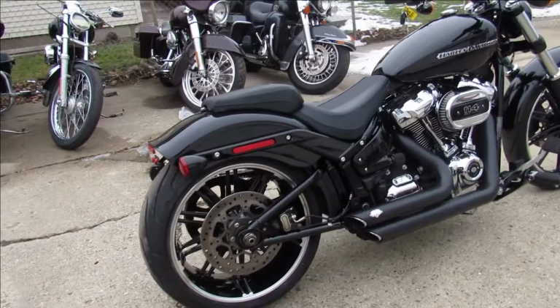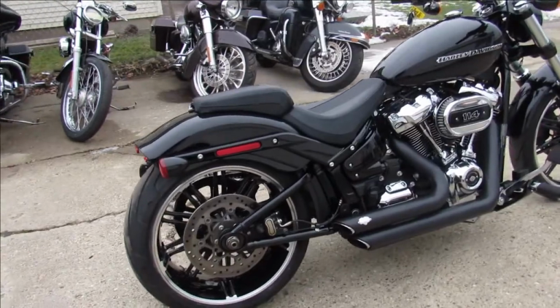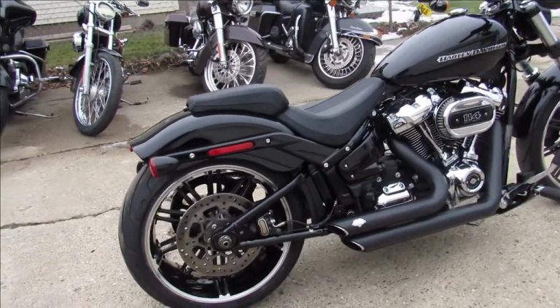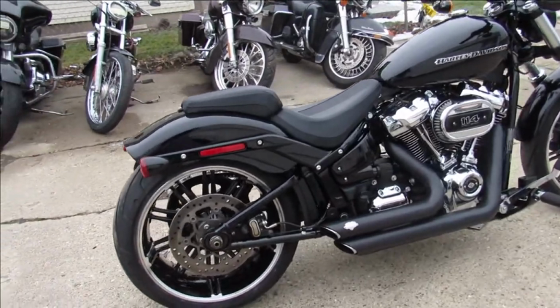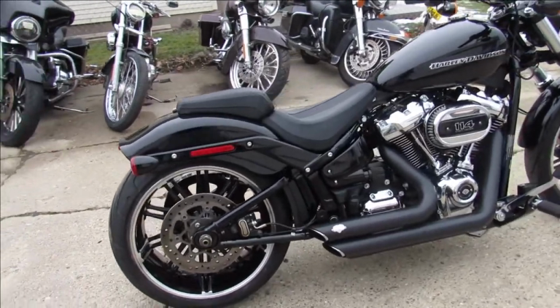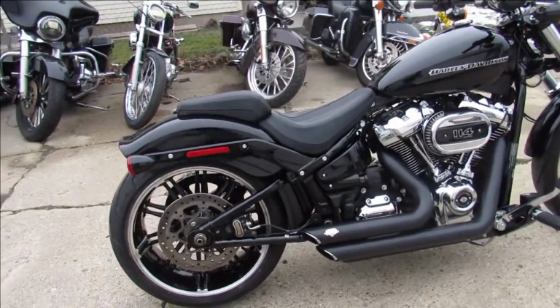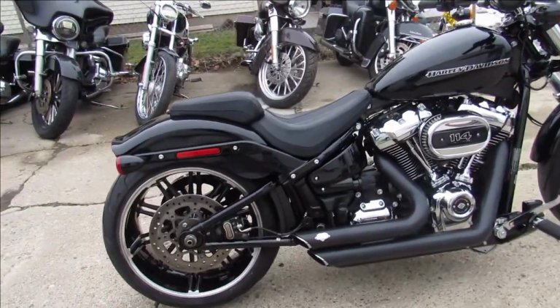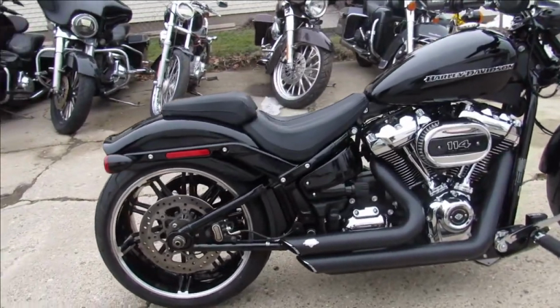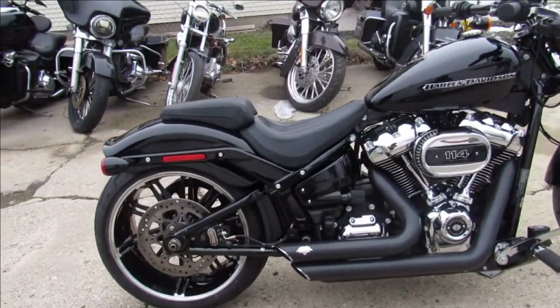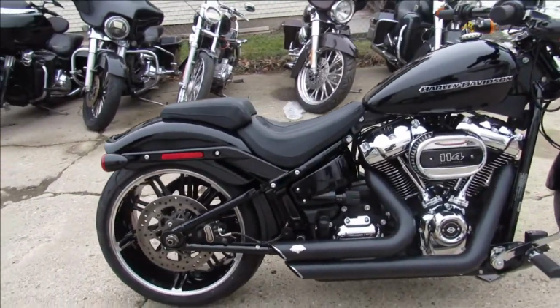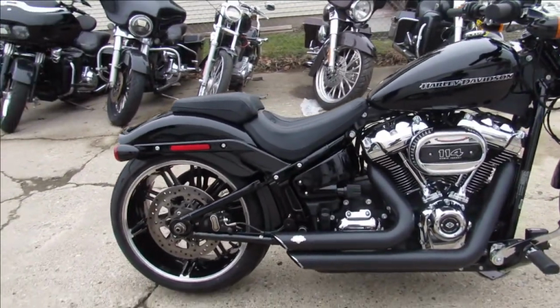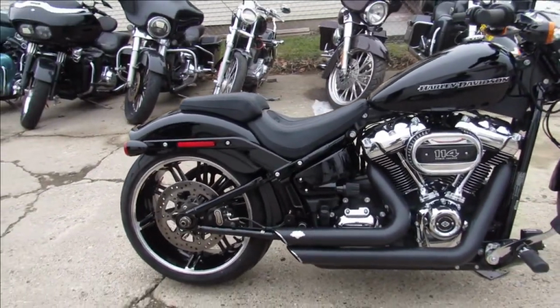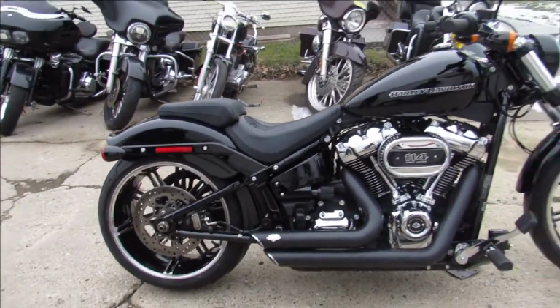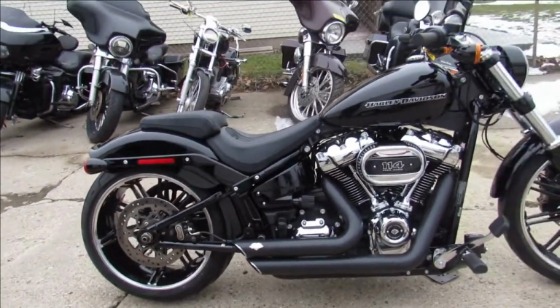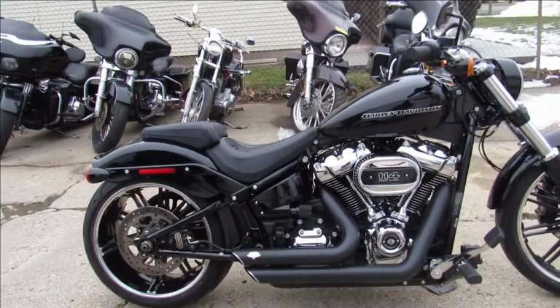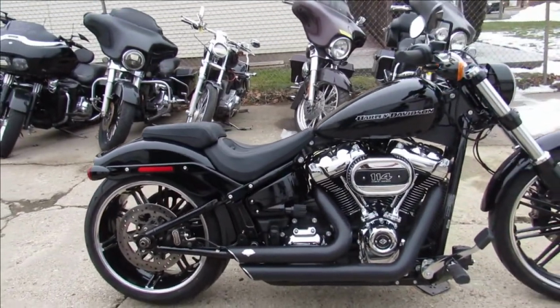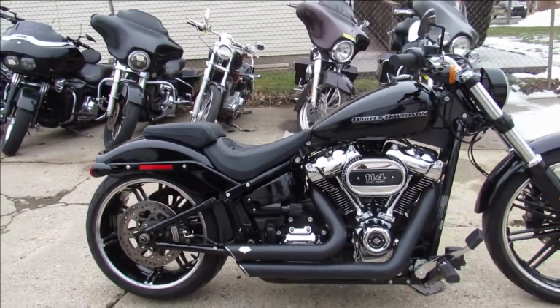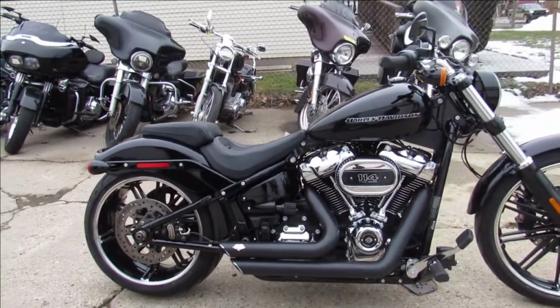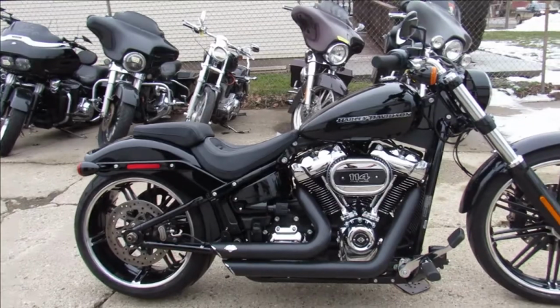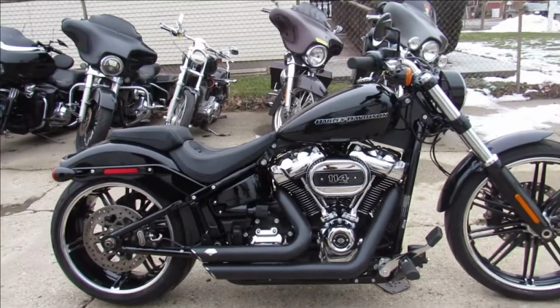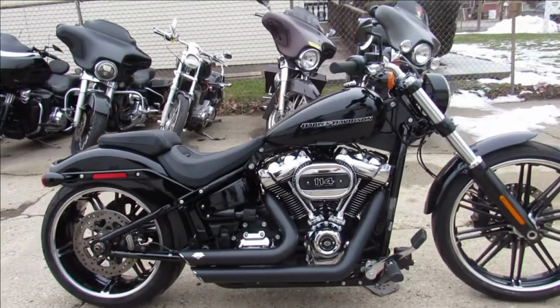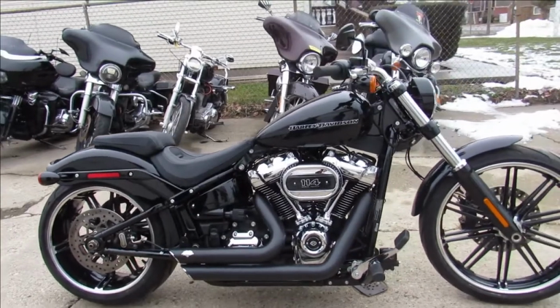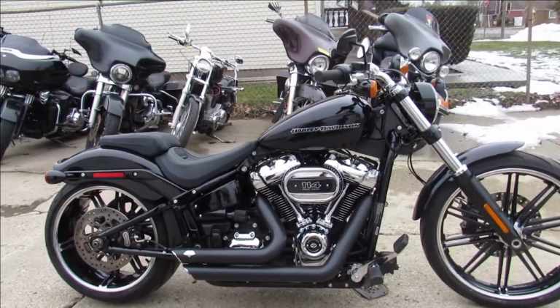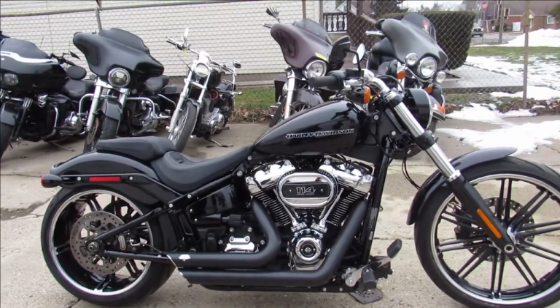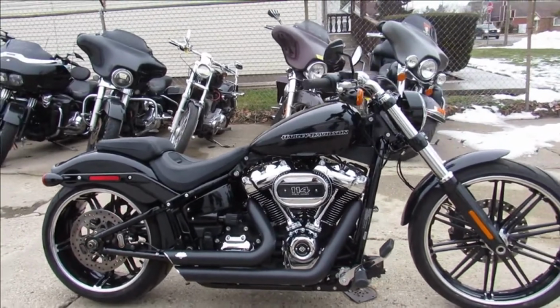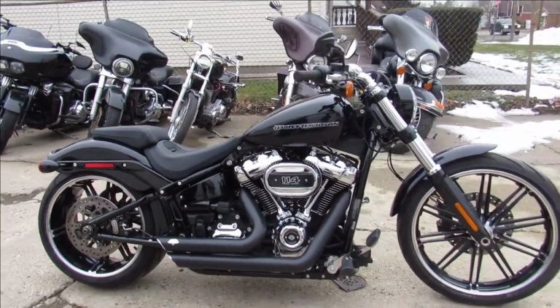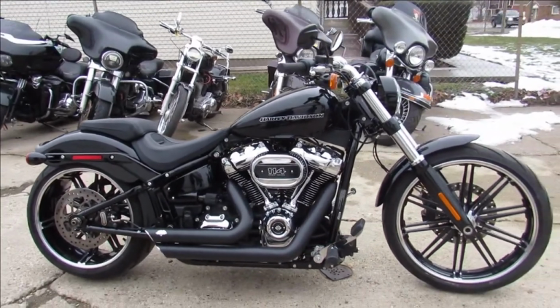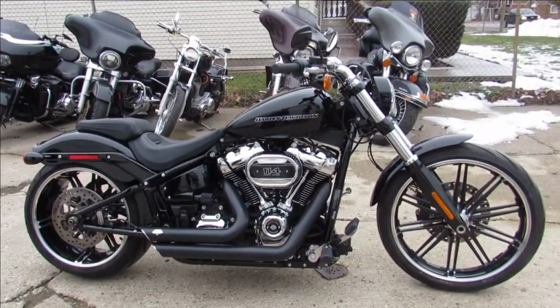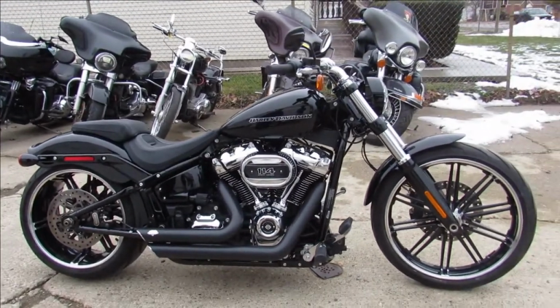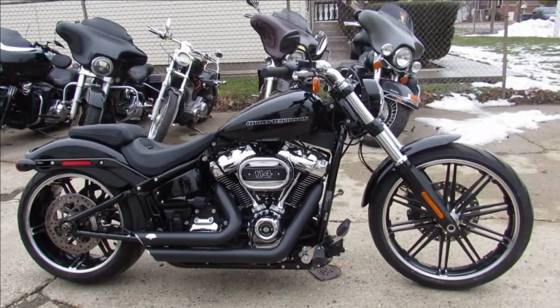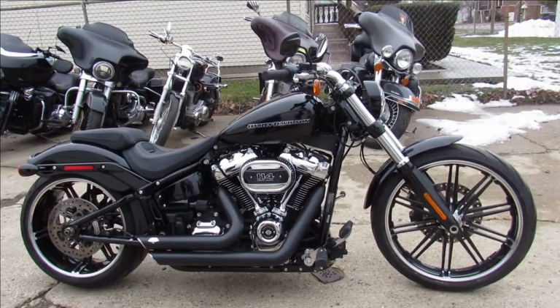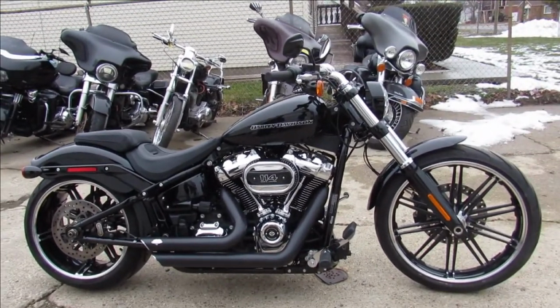You're not going to miss this one. You can own it — save thousands. 2020 Breakout. Give us a call: 810-648-9500.